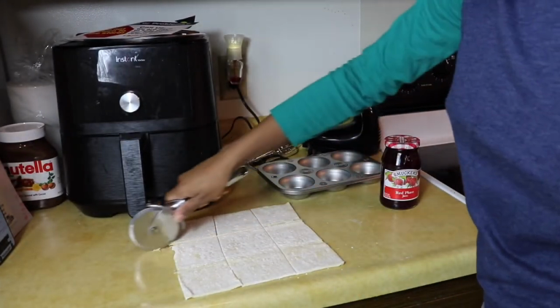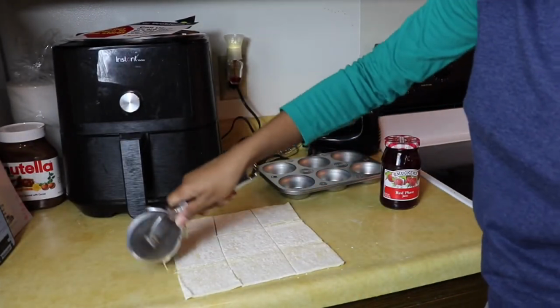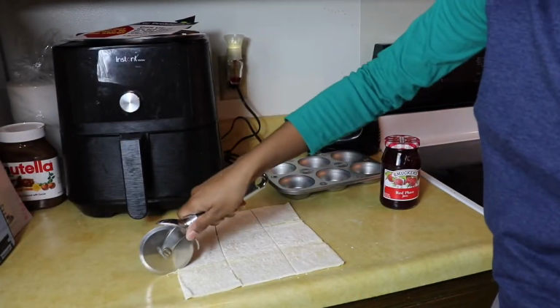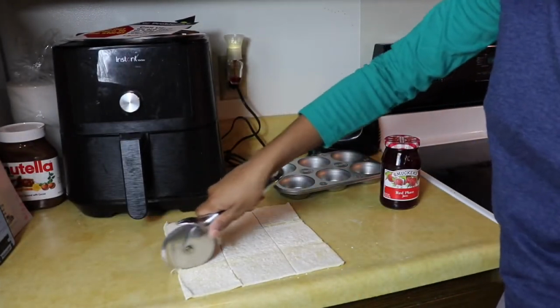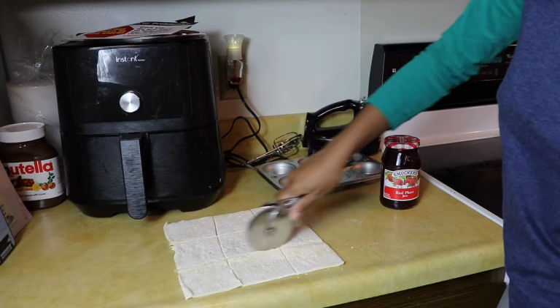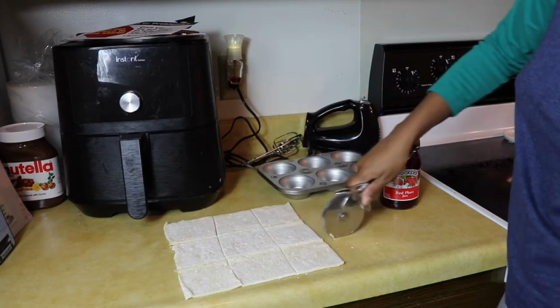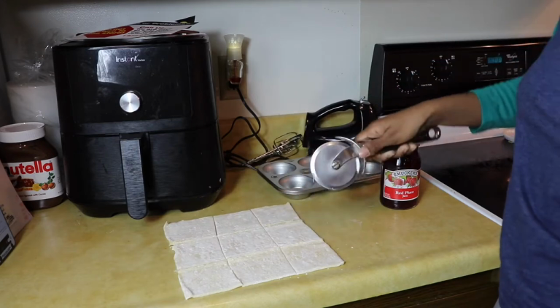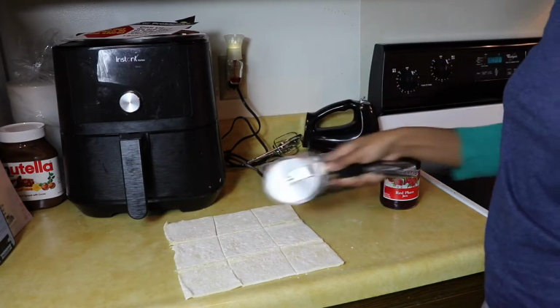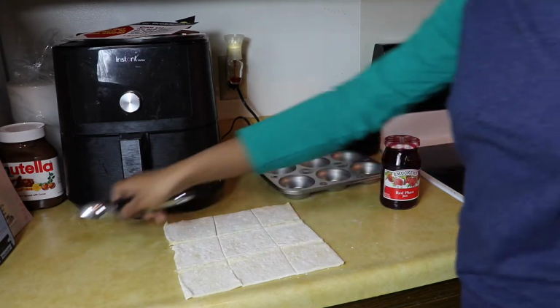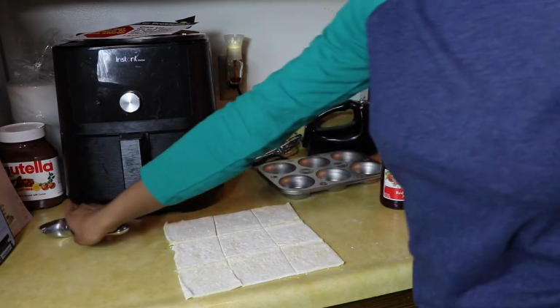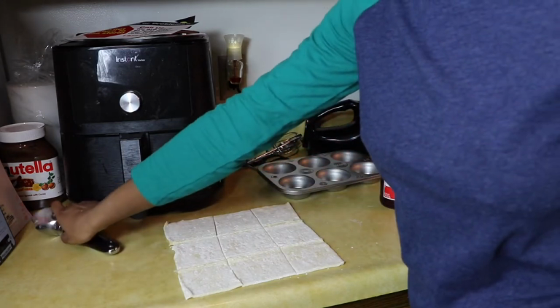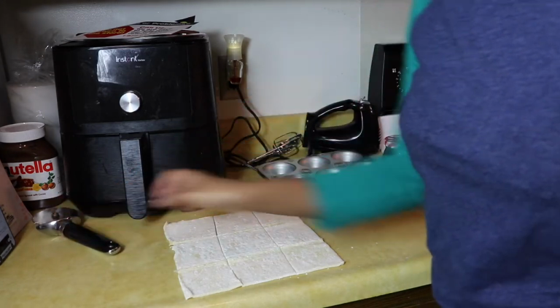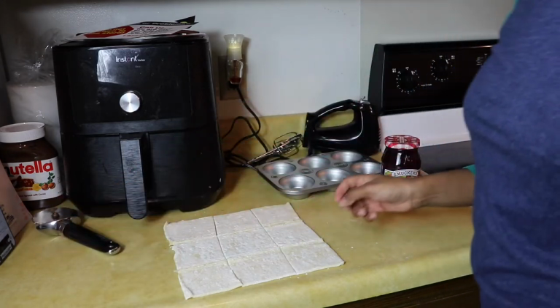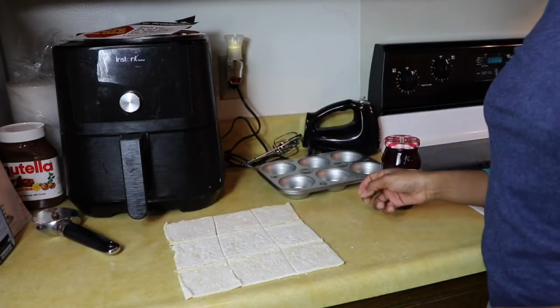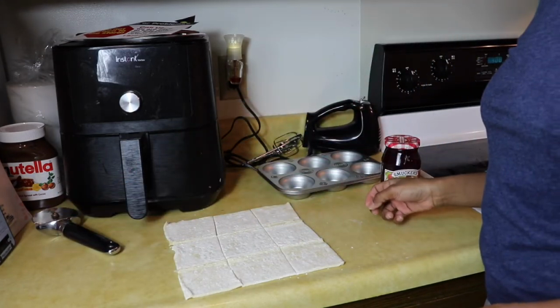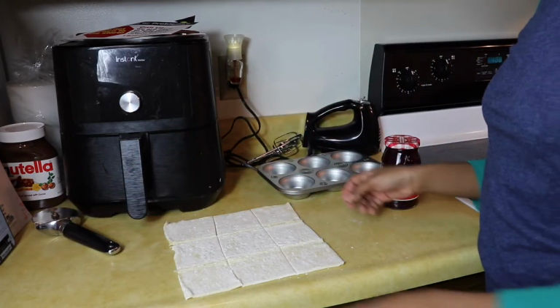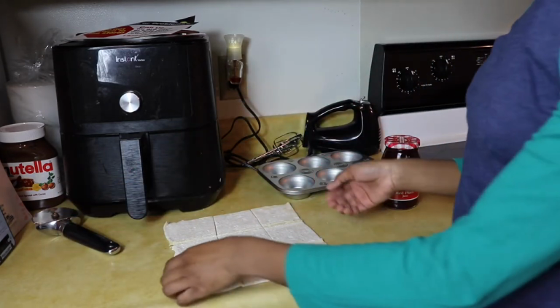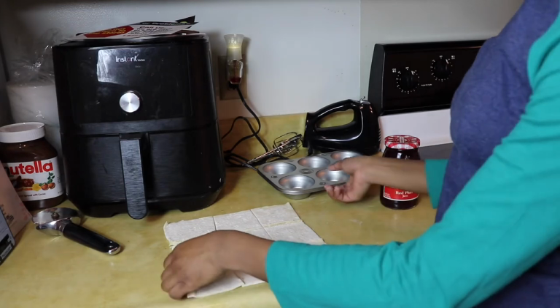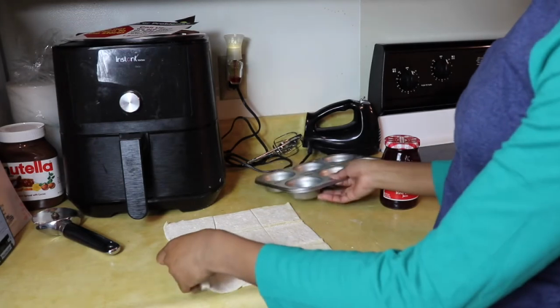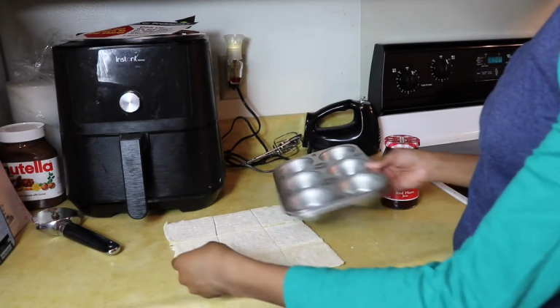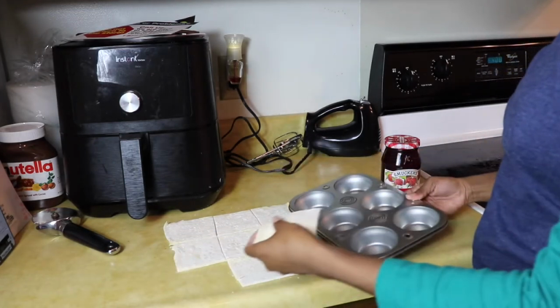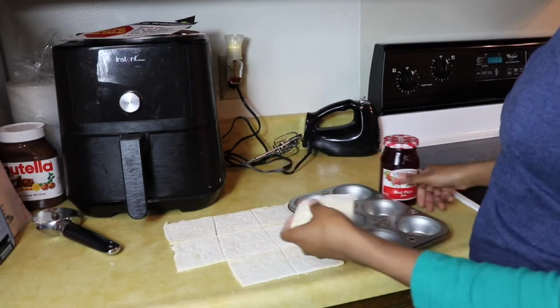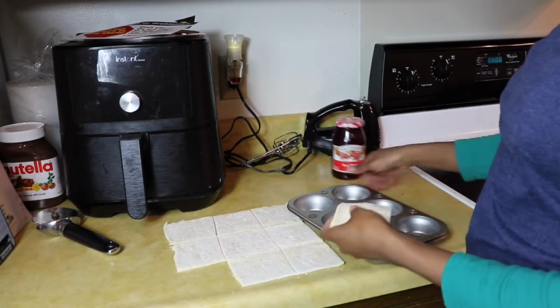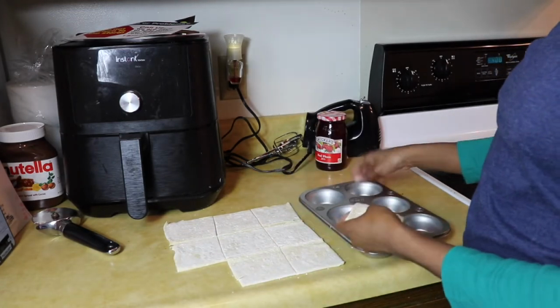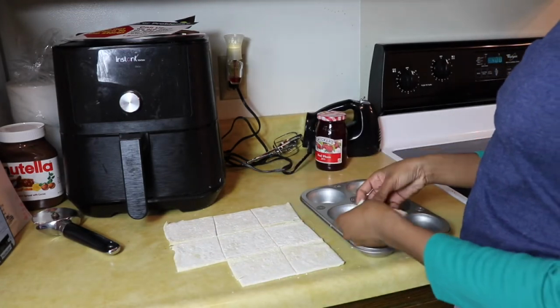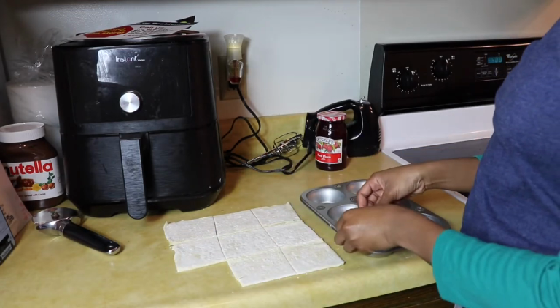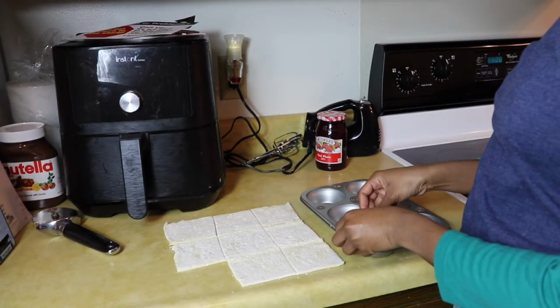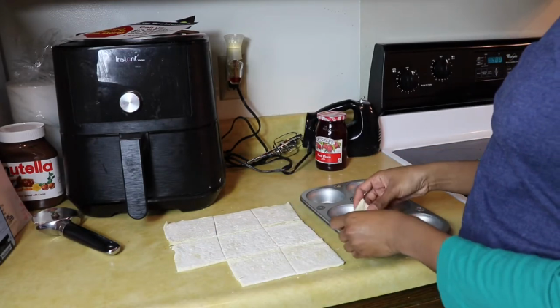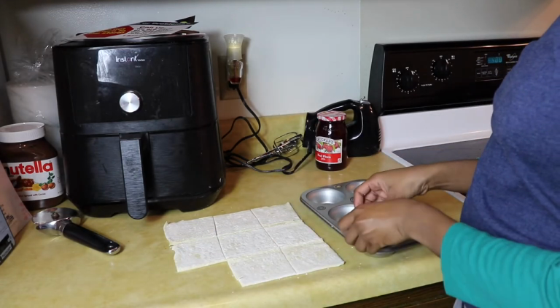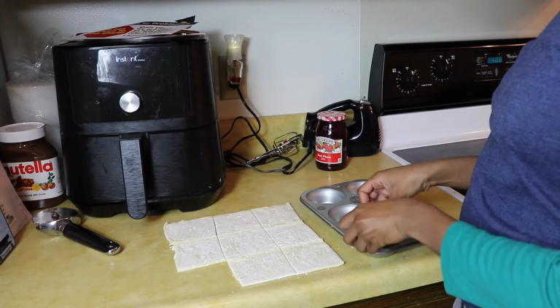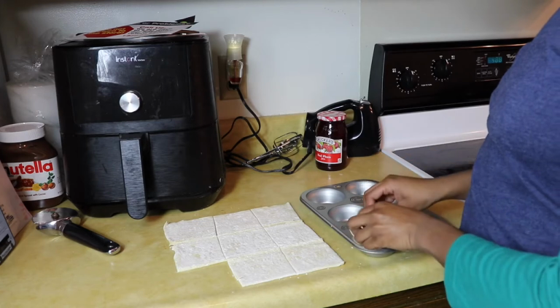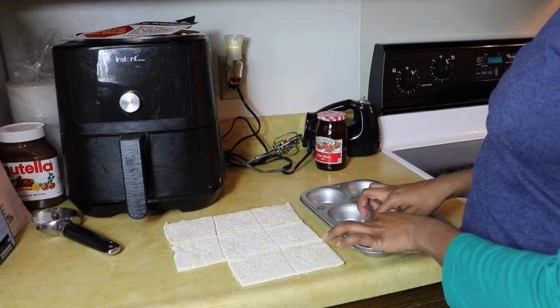Boom. Then it says to press into the muffin tin gently, slowly.